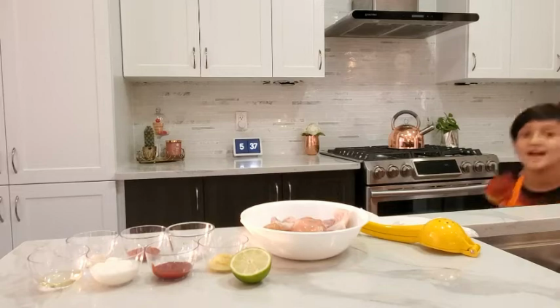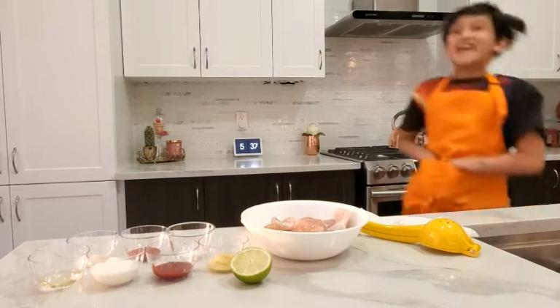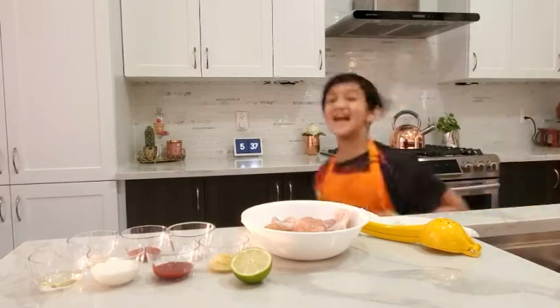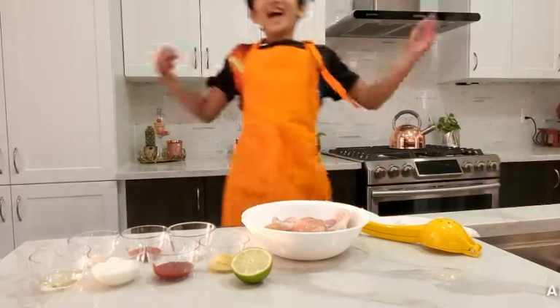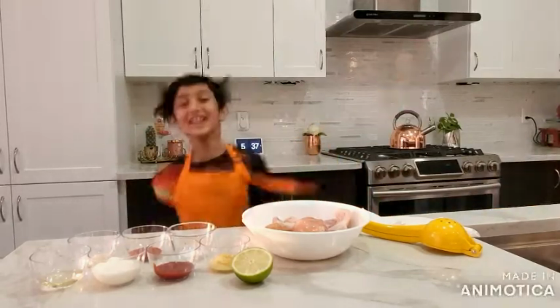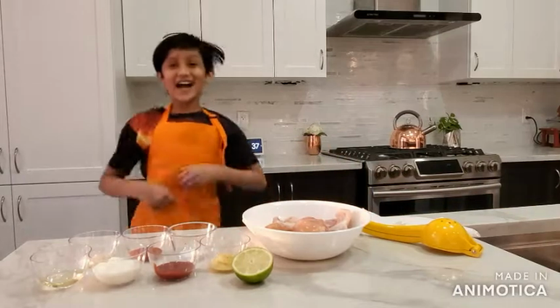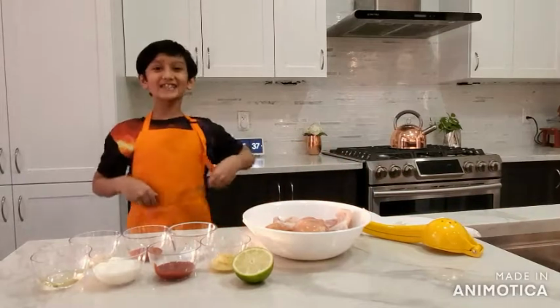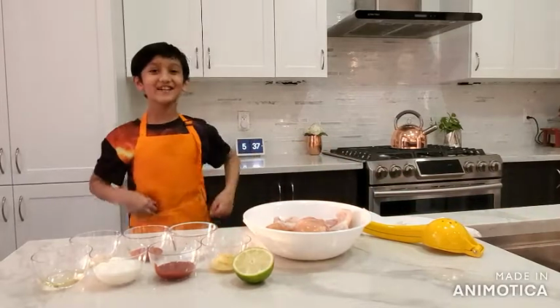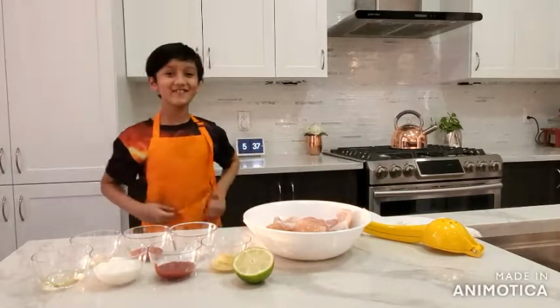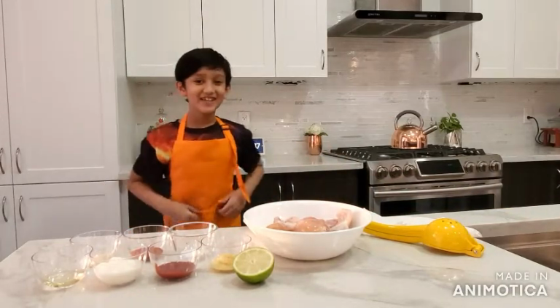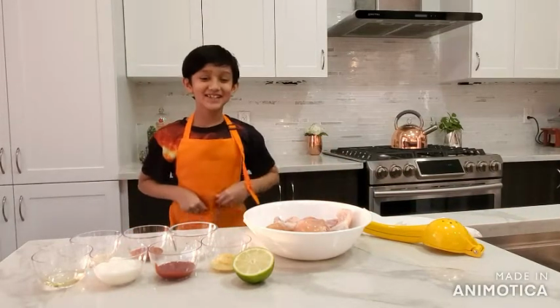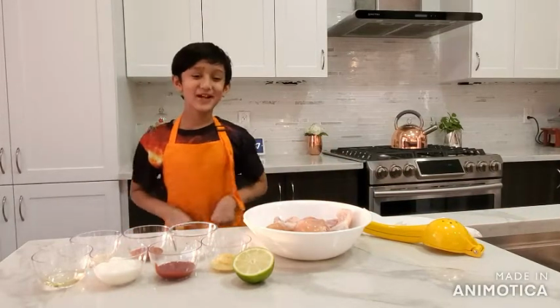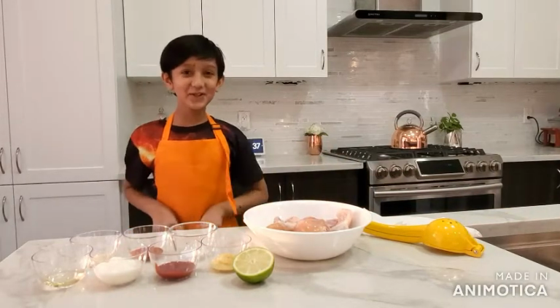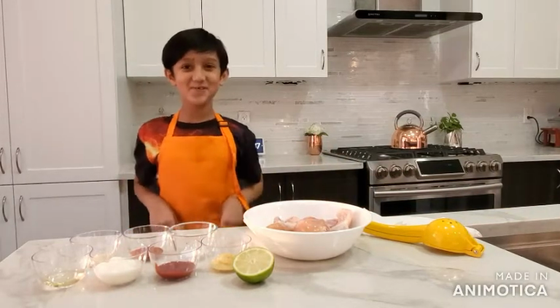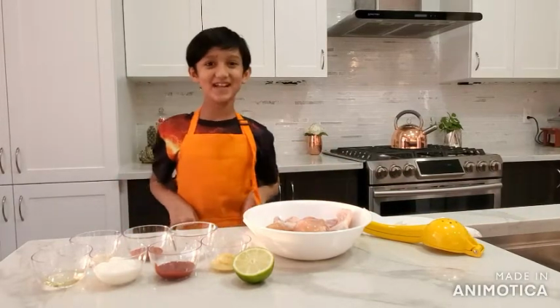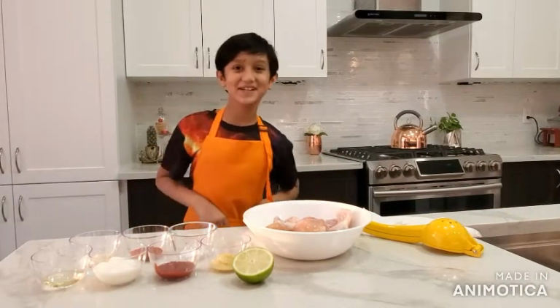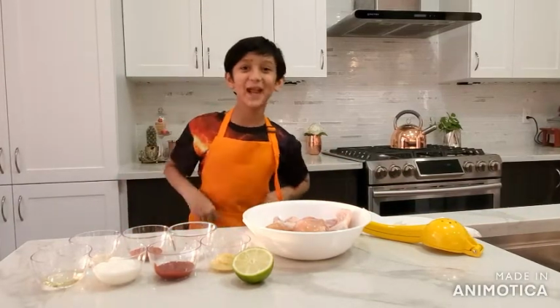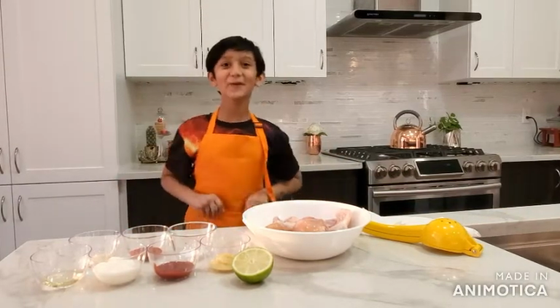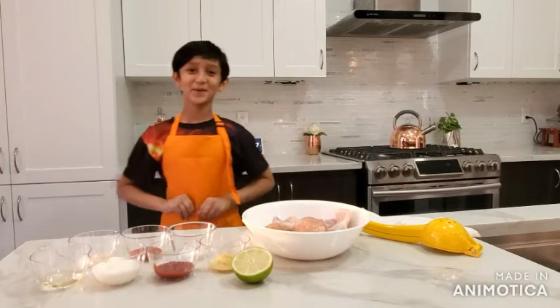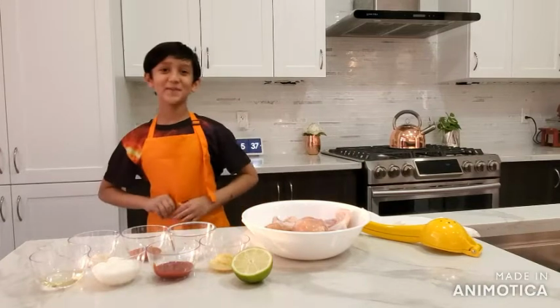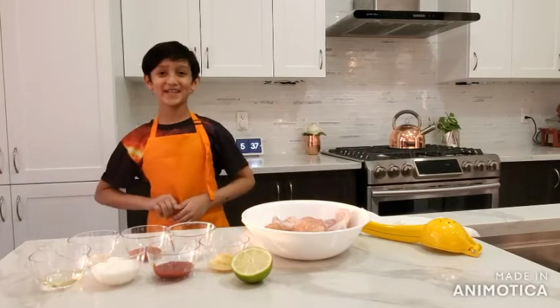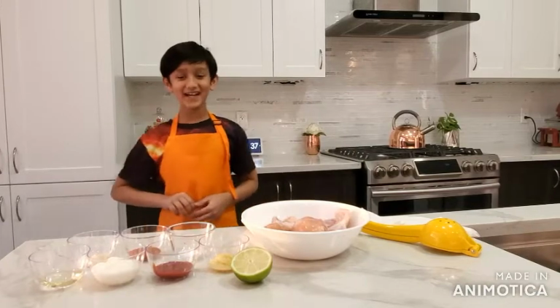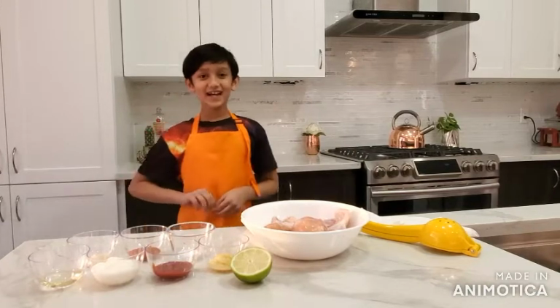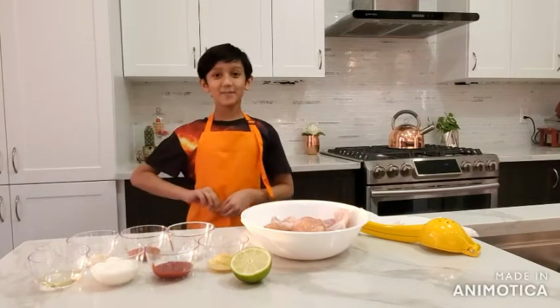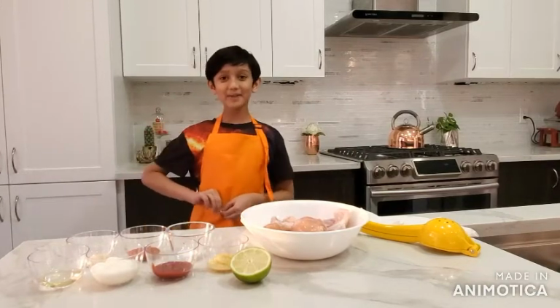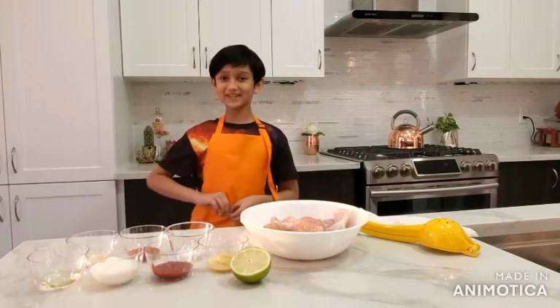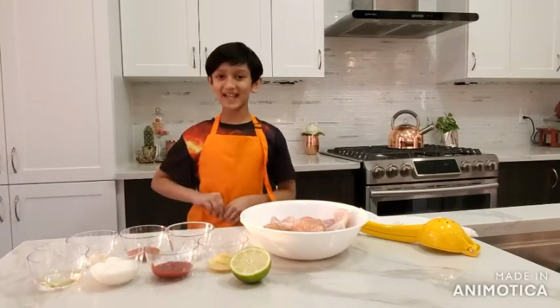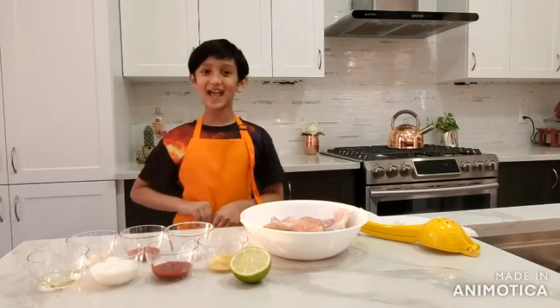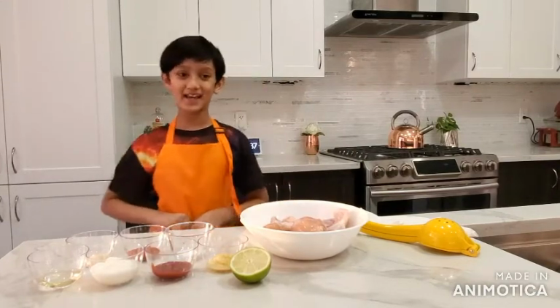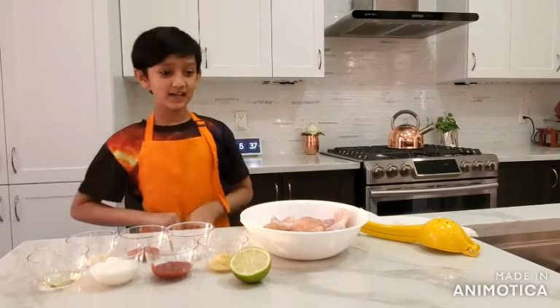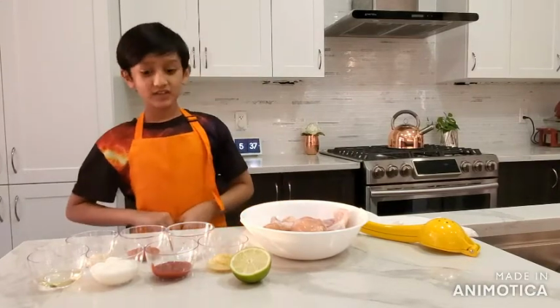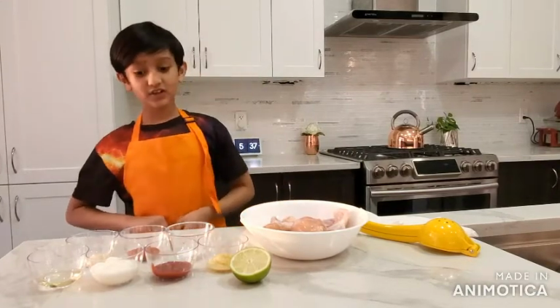Hello guys, welcome back to my YouTube channel. Today we will be making barbecue chicken.